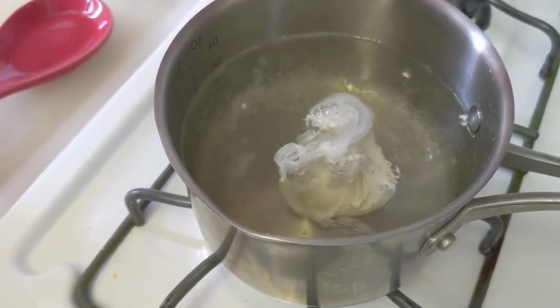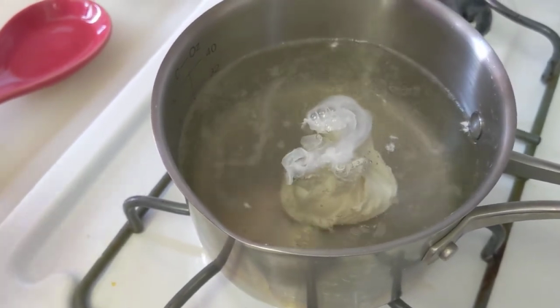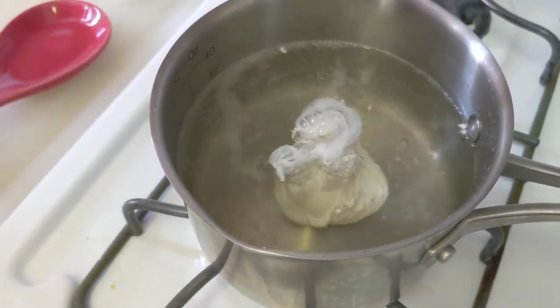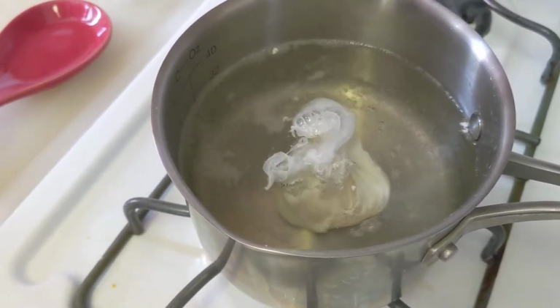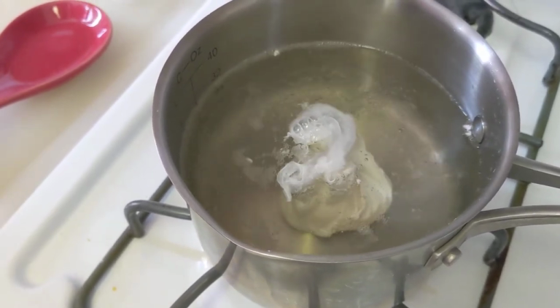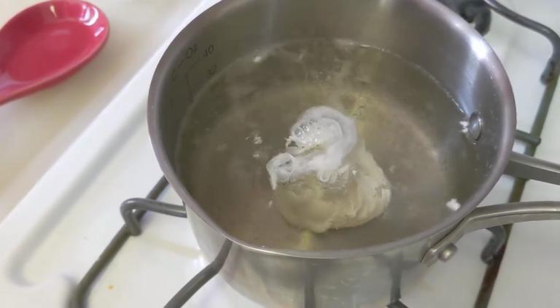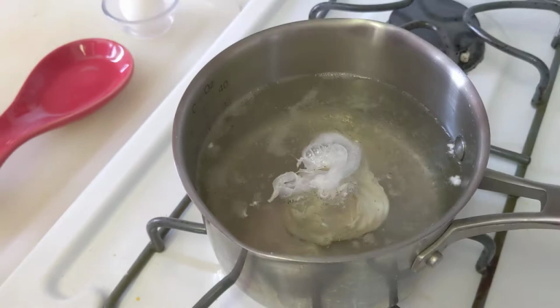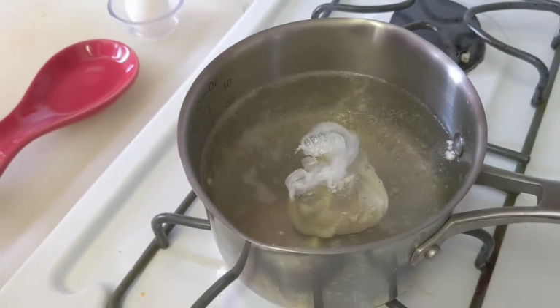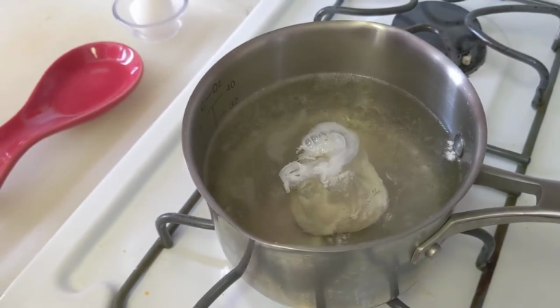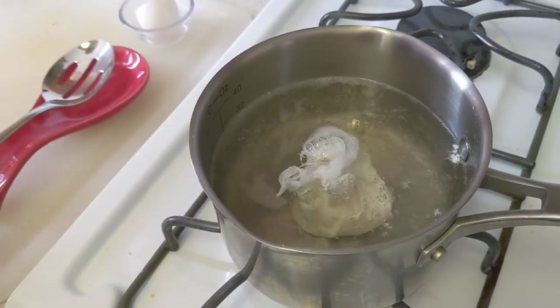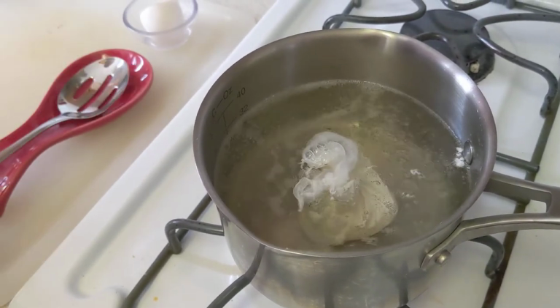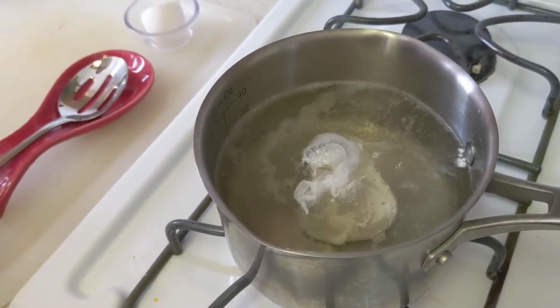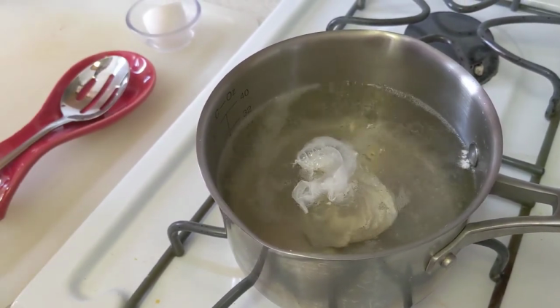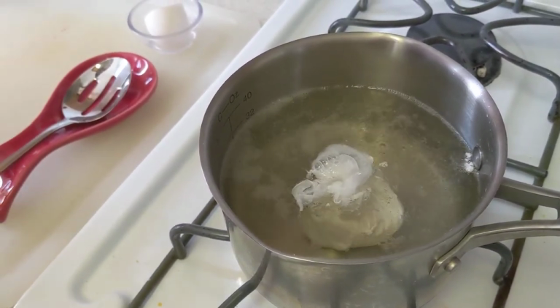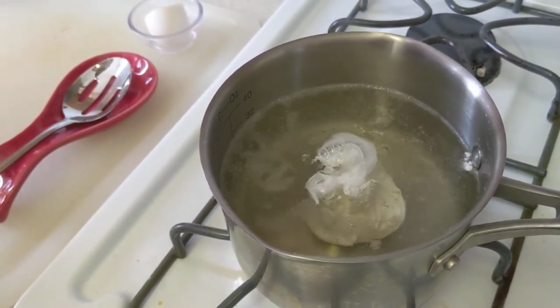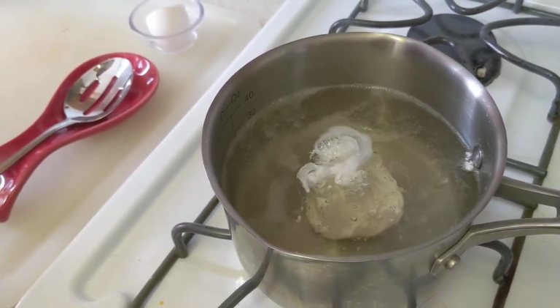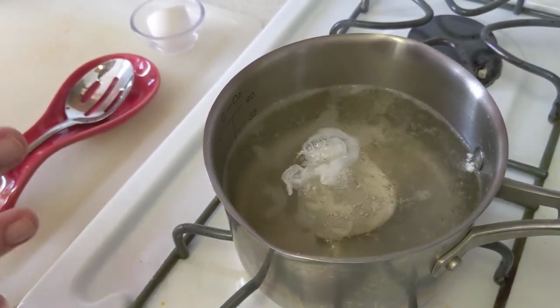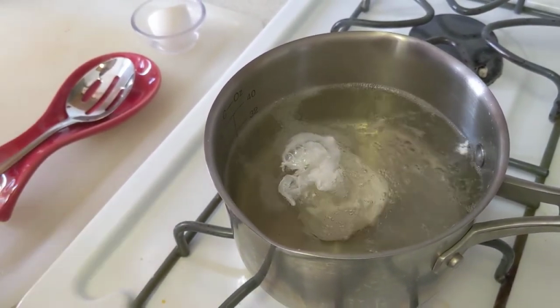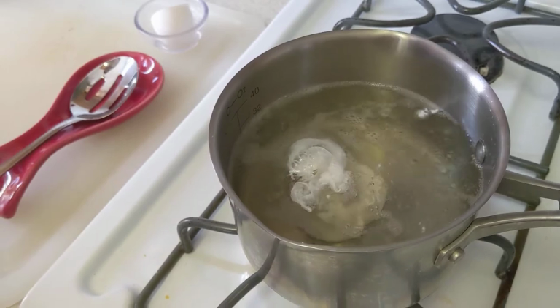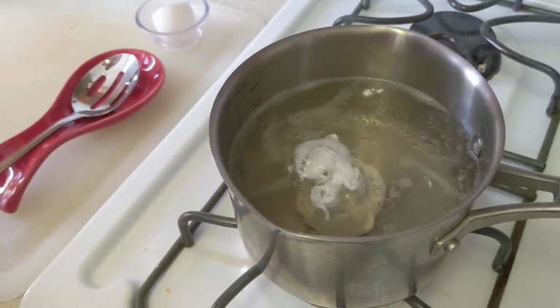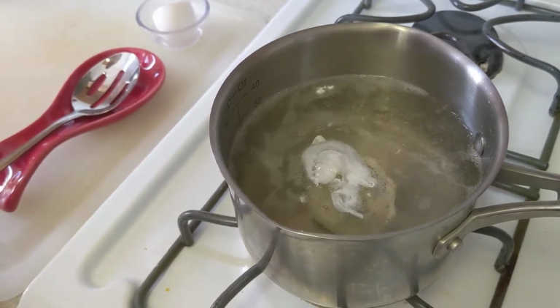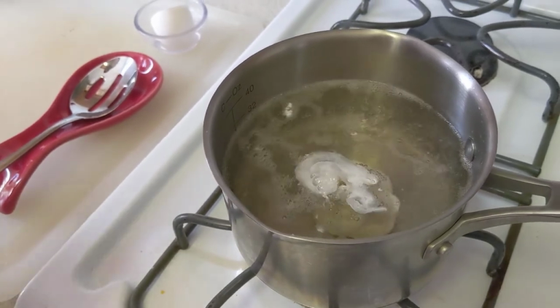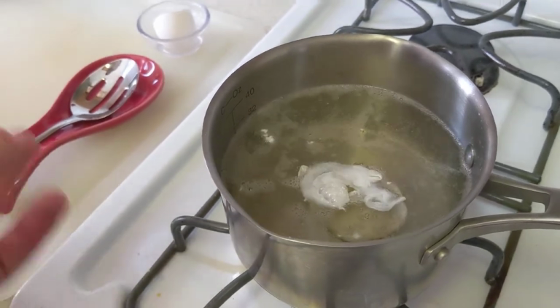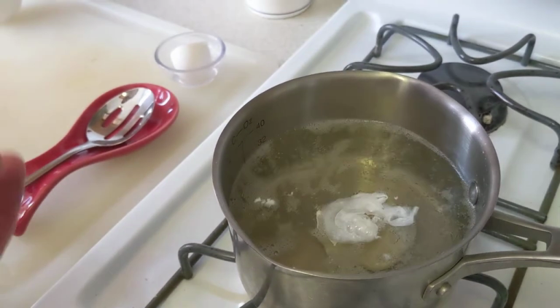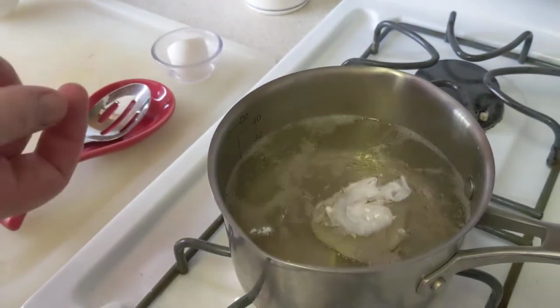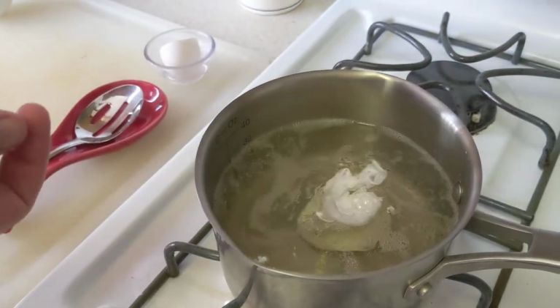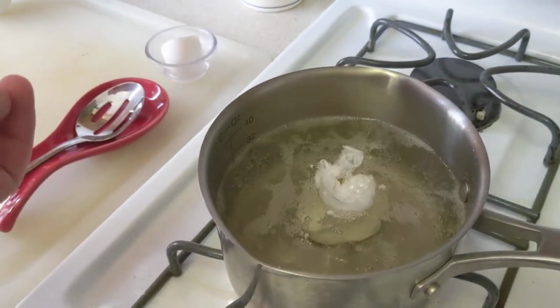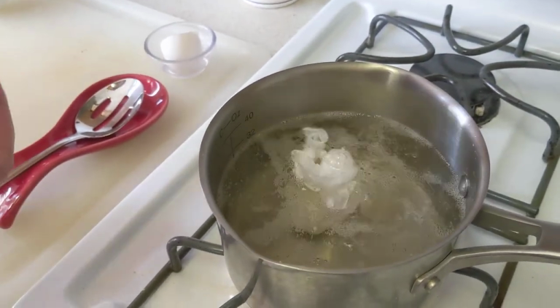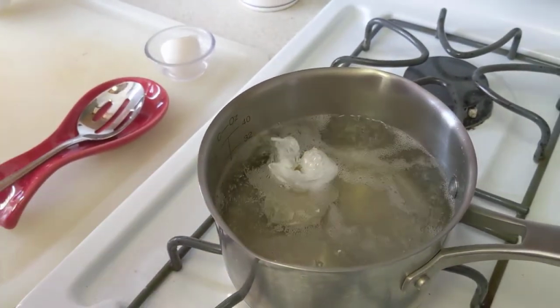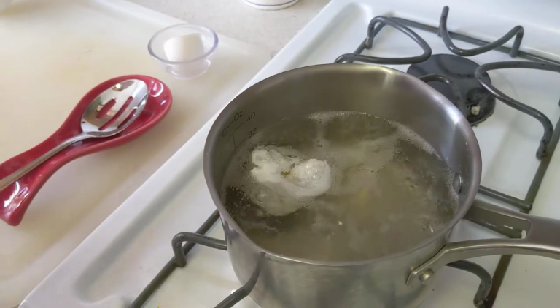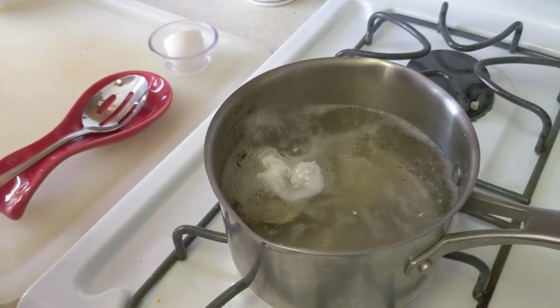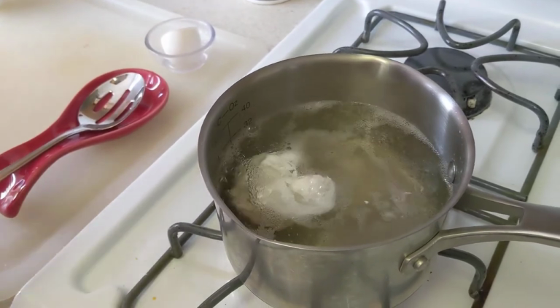This is essentially it. The only next step after this is, after about a minute or two, you want to maybe pick it up and touch it to see what sort of firmness you would like.